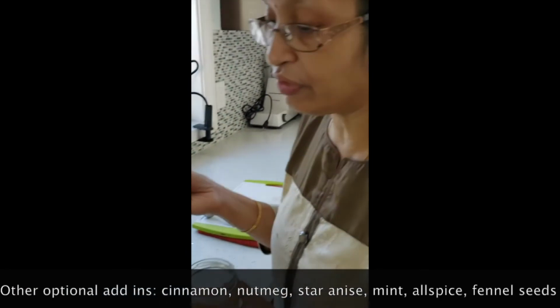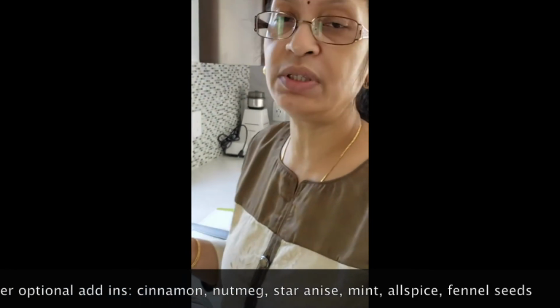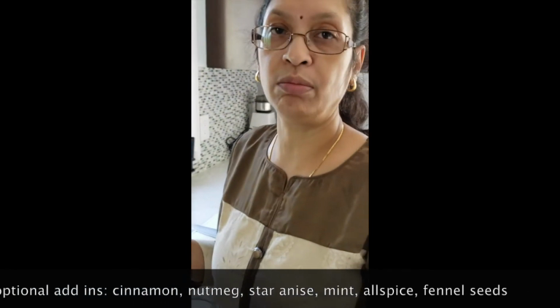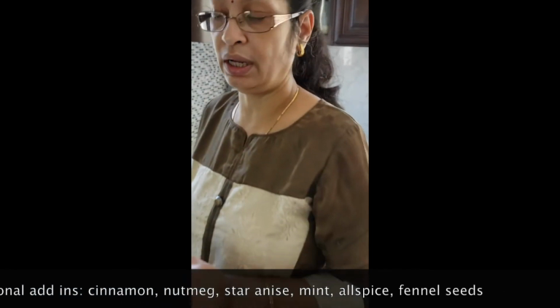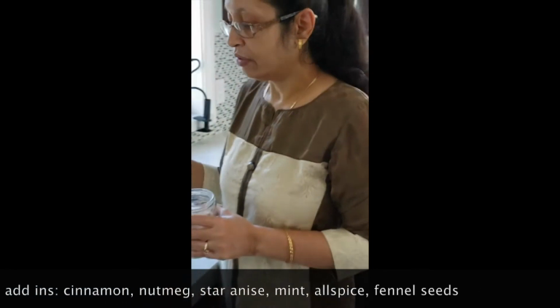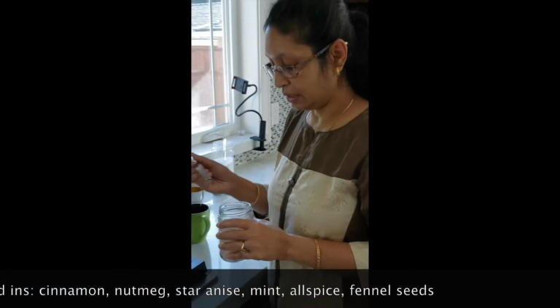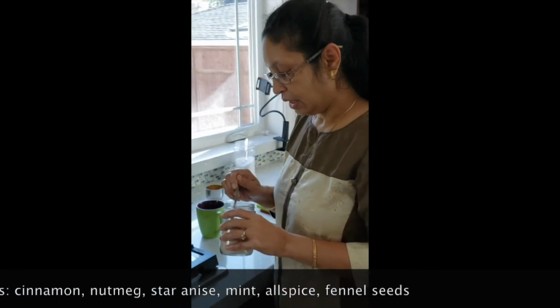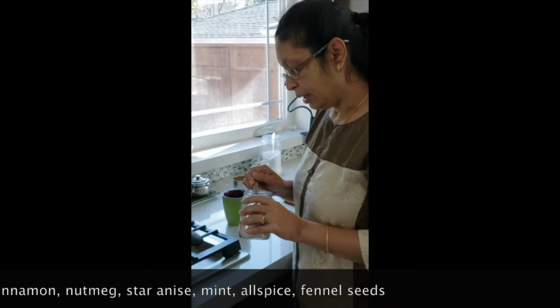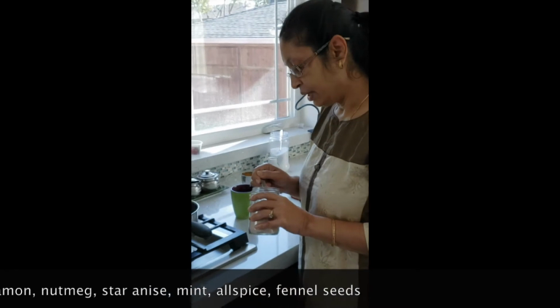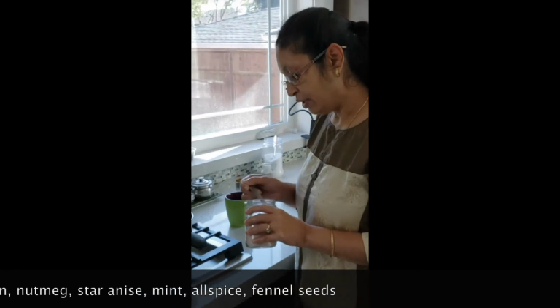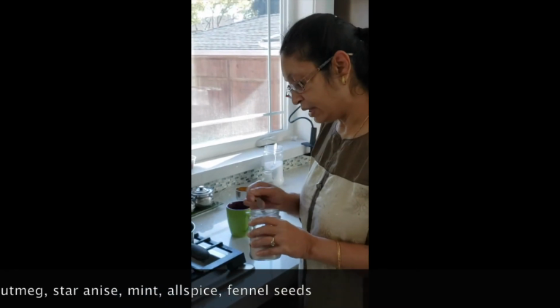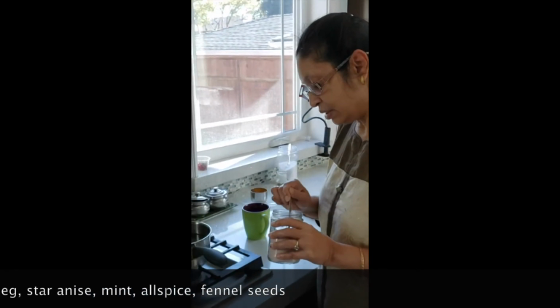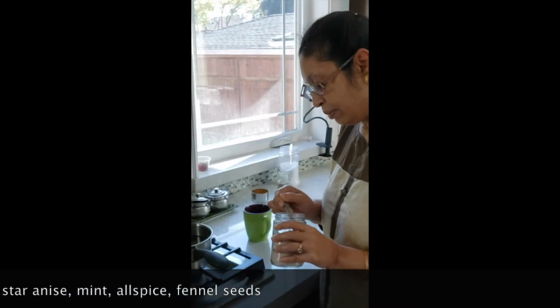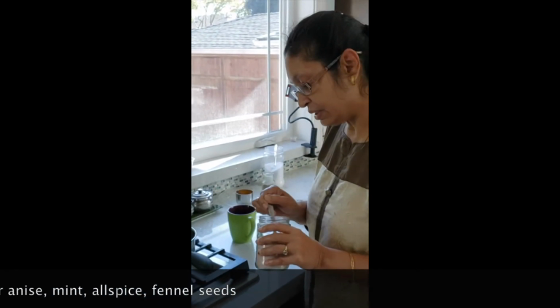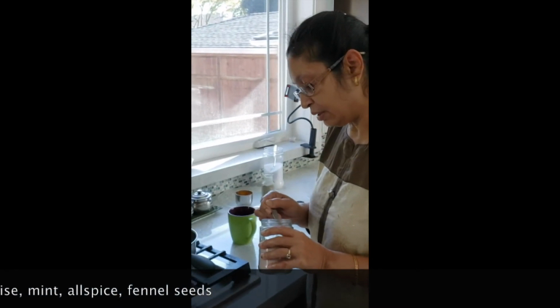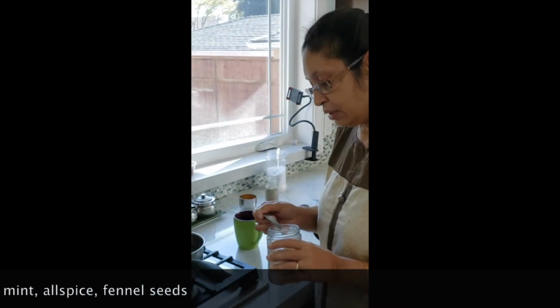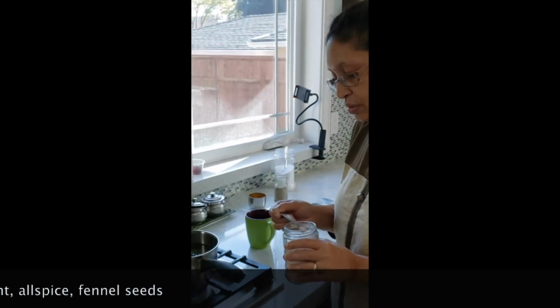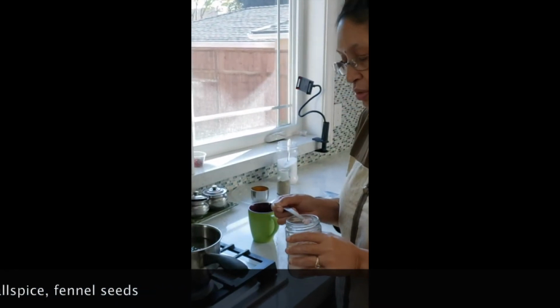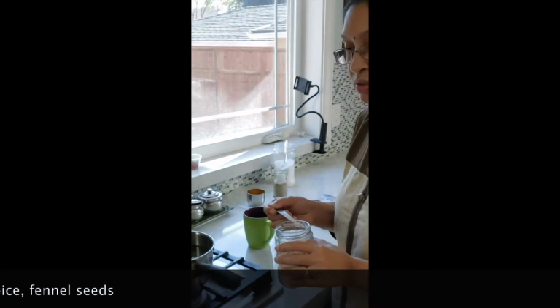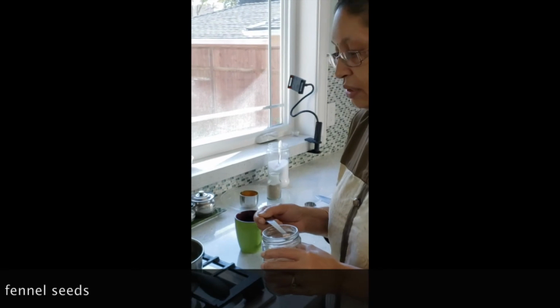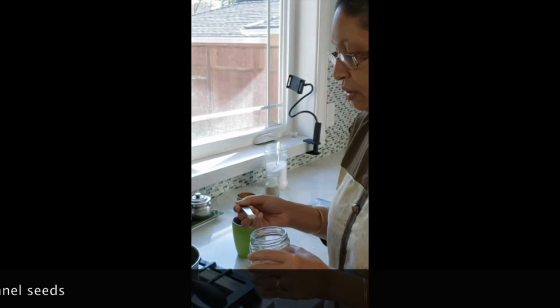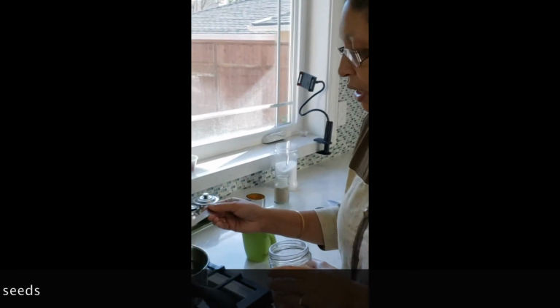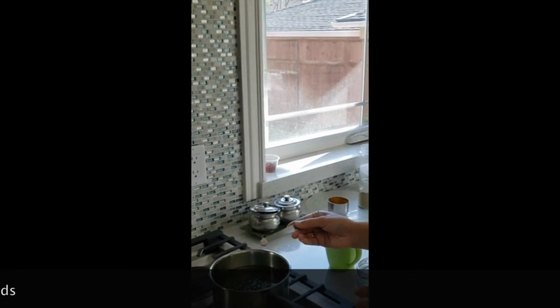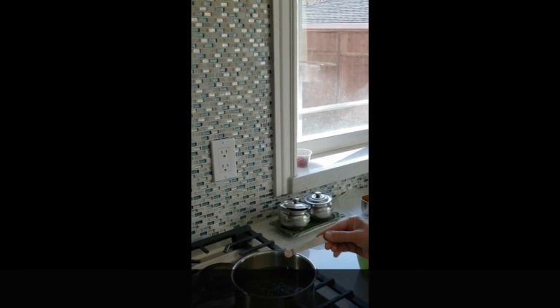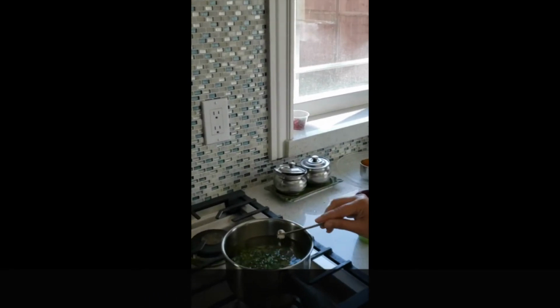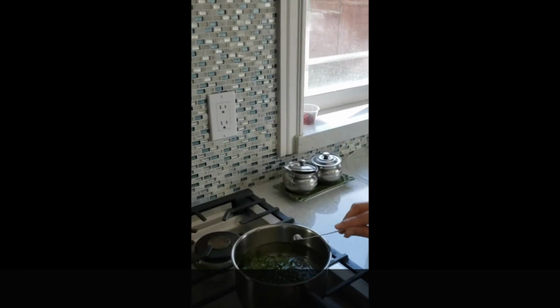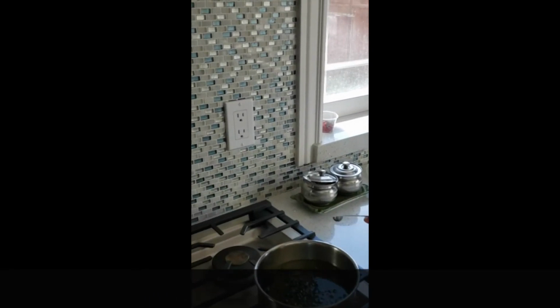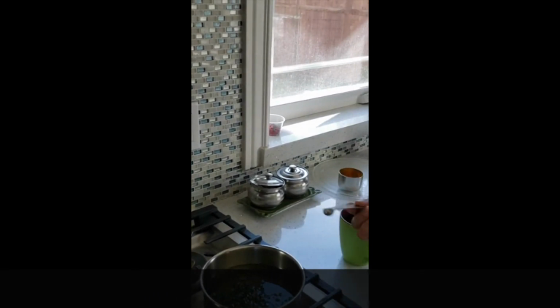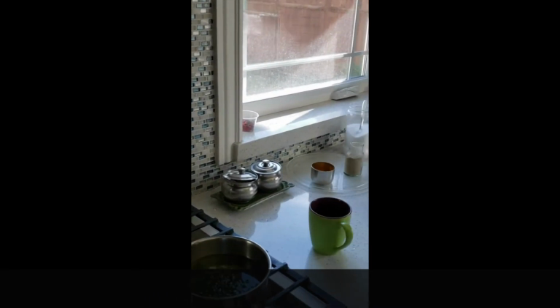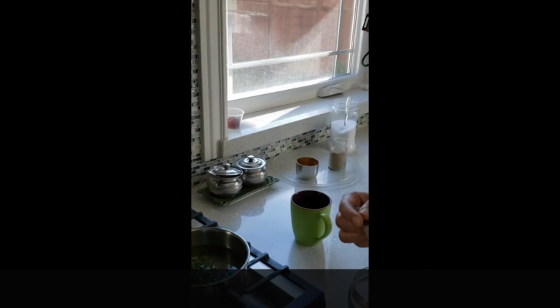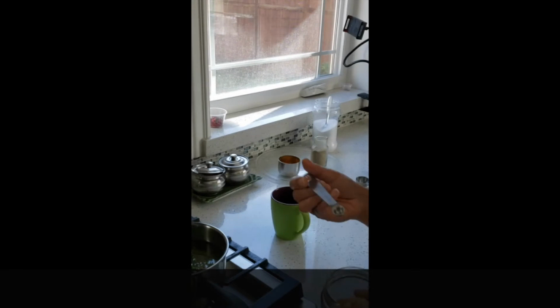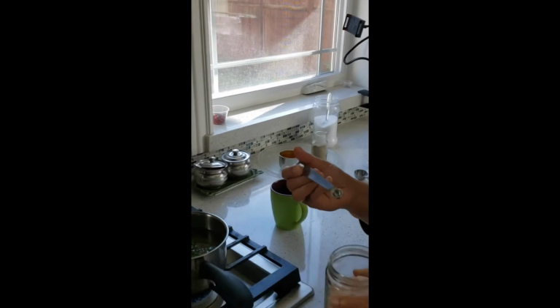So we jumpstart our morning with this. Now even my kids, since the Corona pandemic started, also drink this because we believe that it will help everybody.